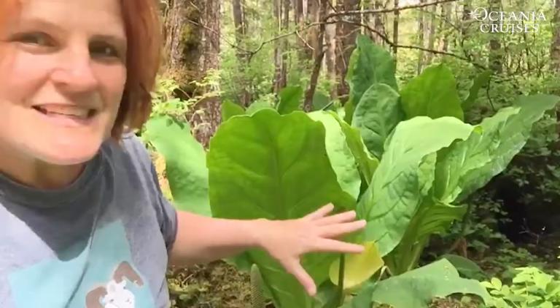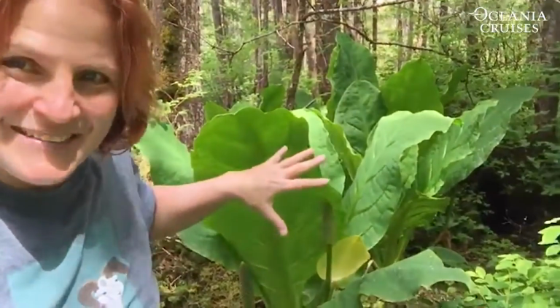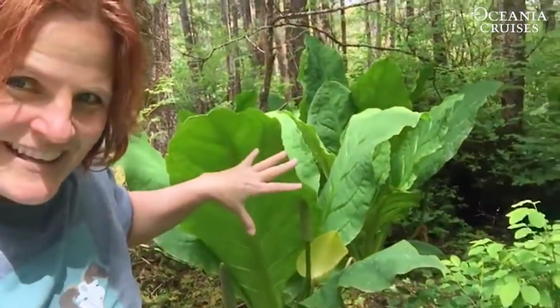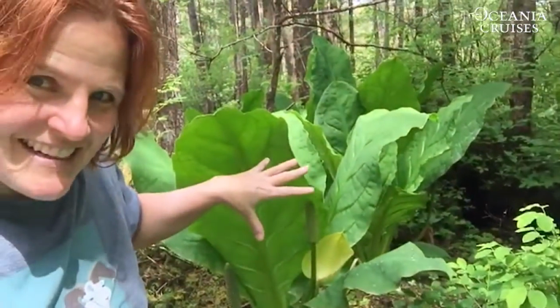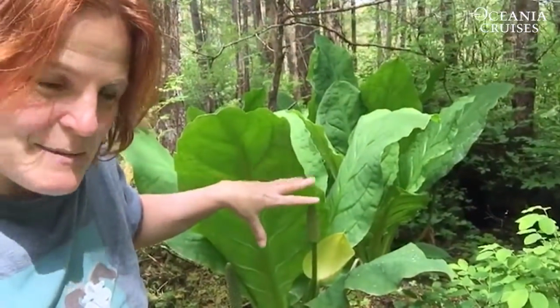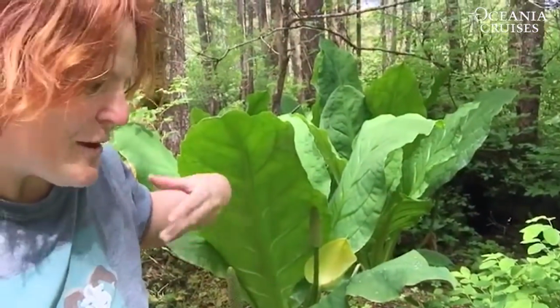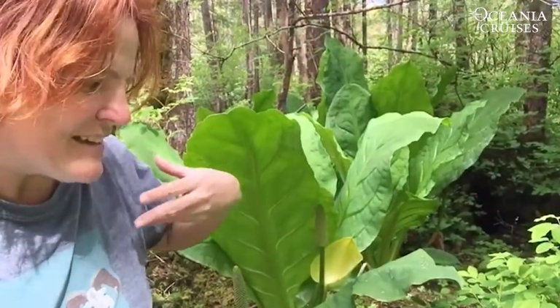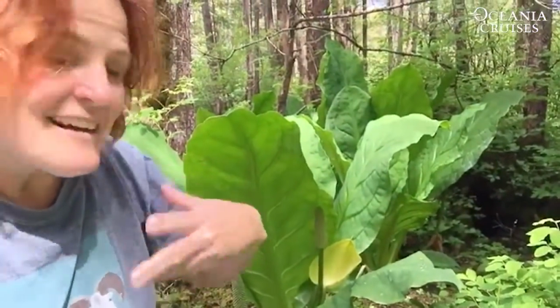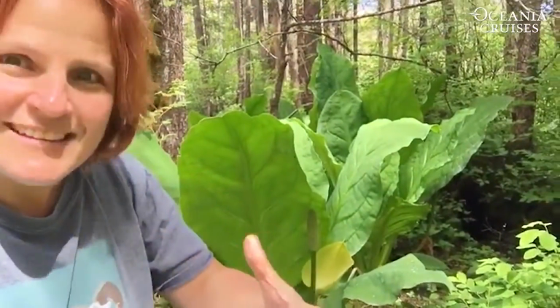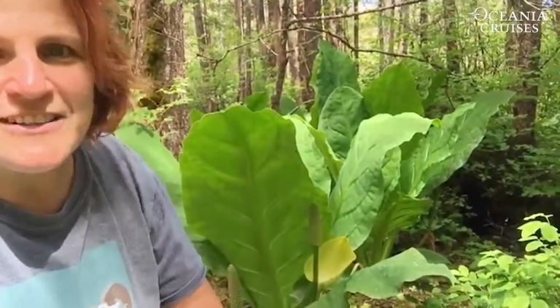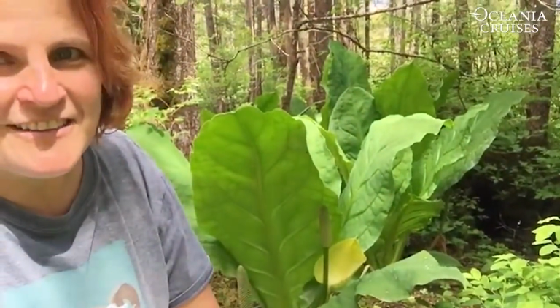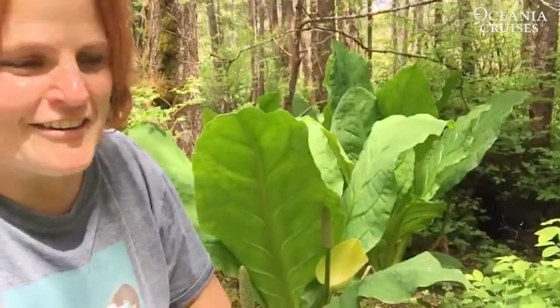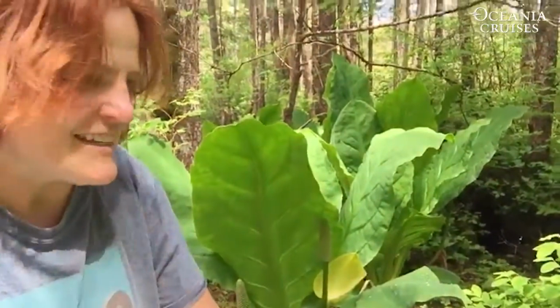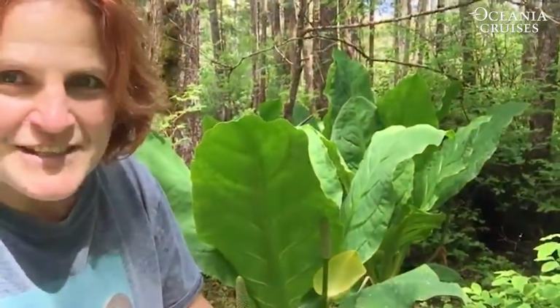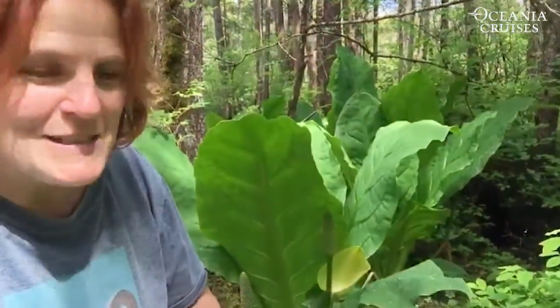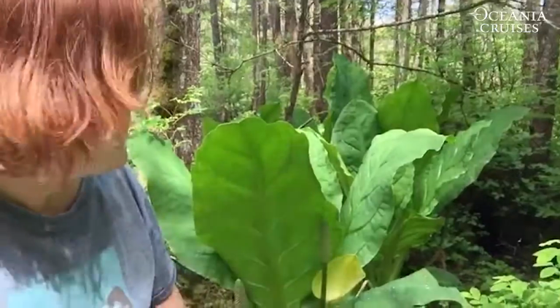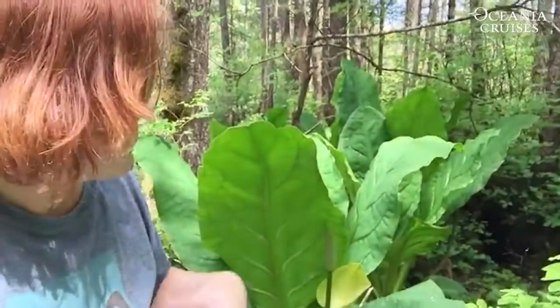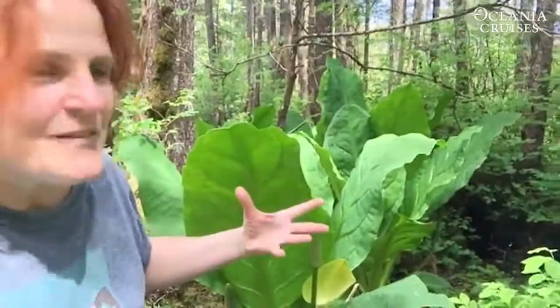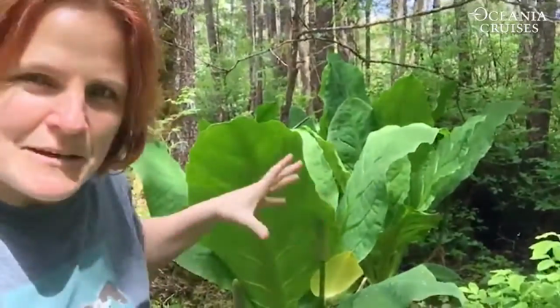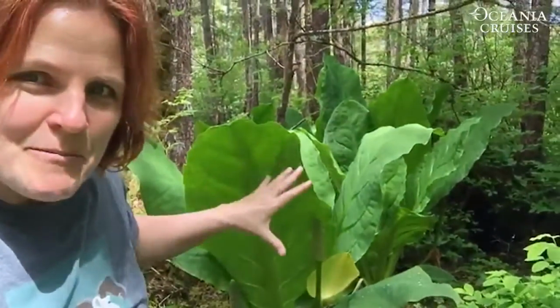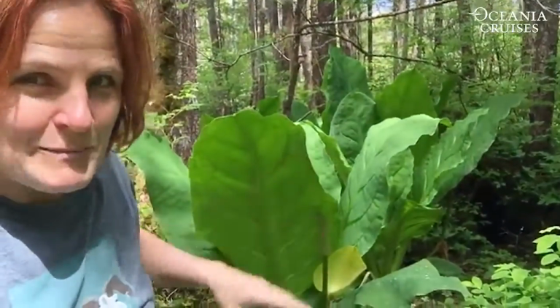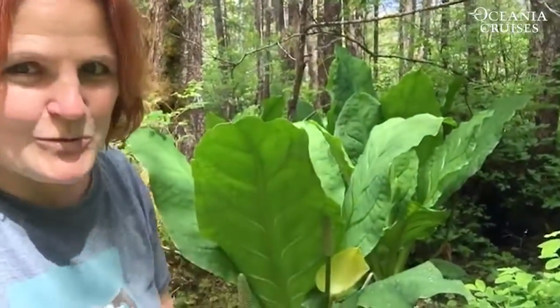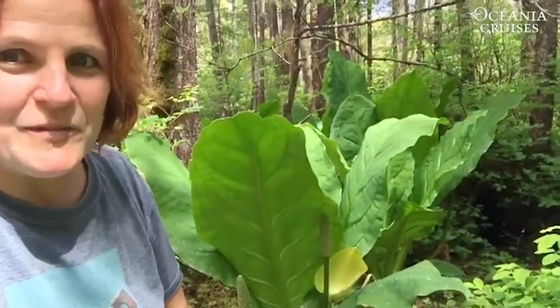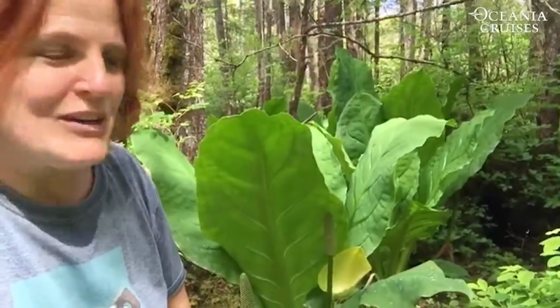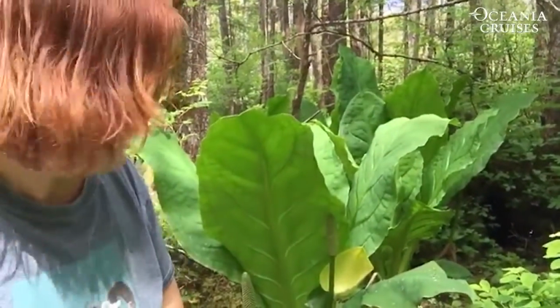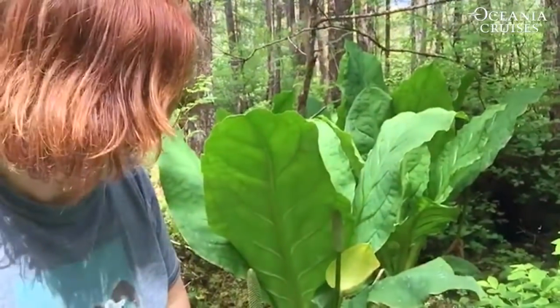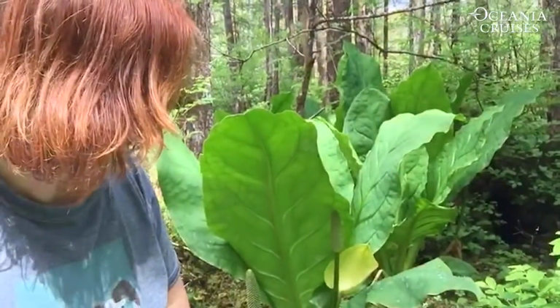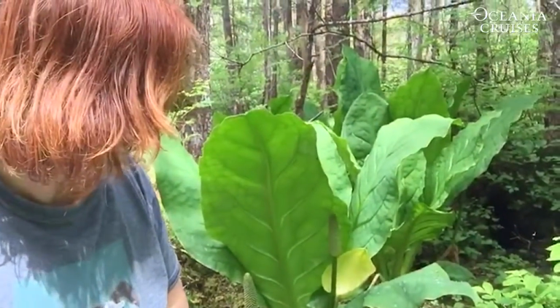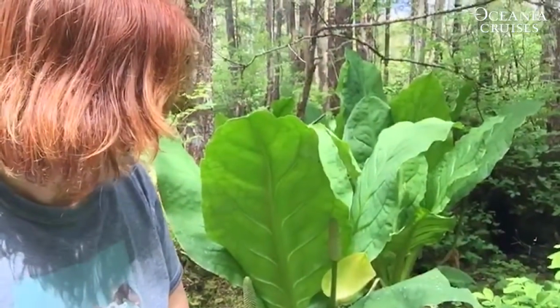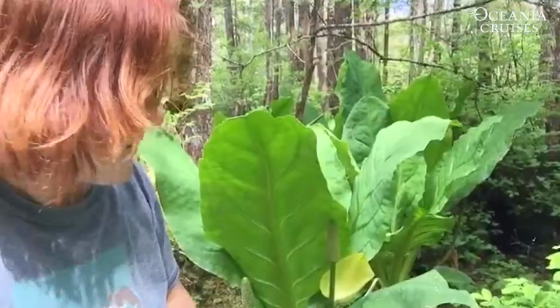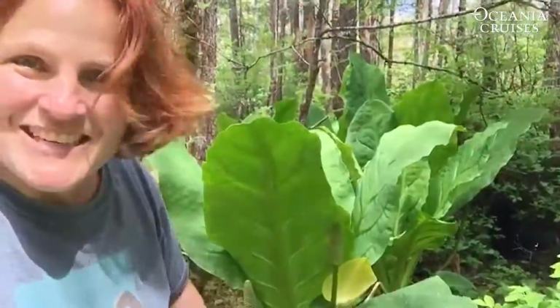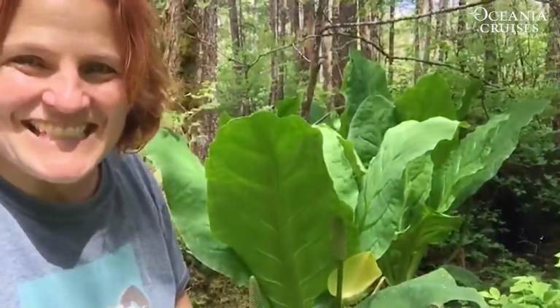But basically, by eating the skunk cabbage, they're able to kickstart their digestive system again. You could almost think of it as the Metamucil of the bear kingdom. Hope to see you in Alaska.